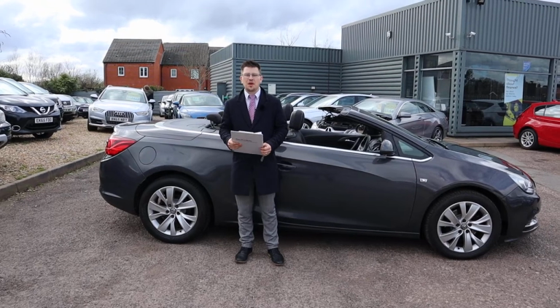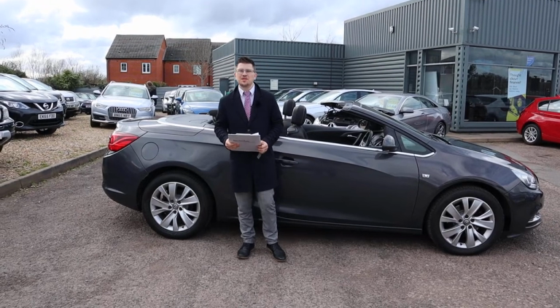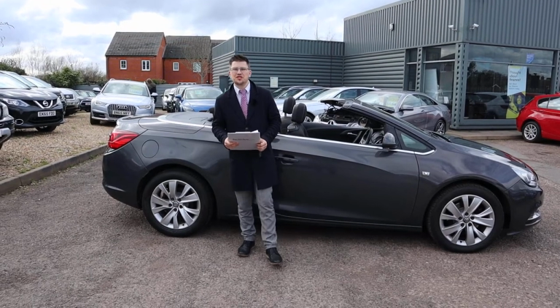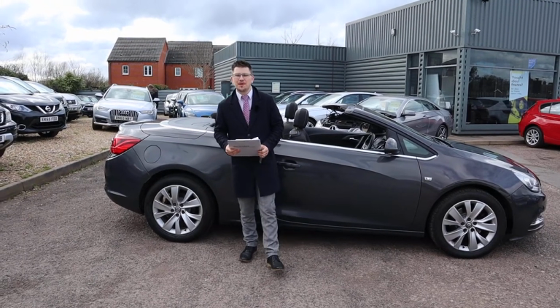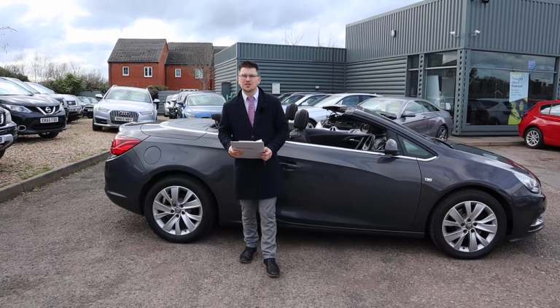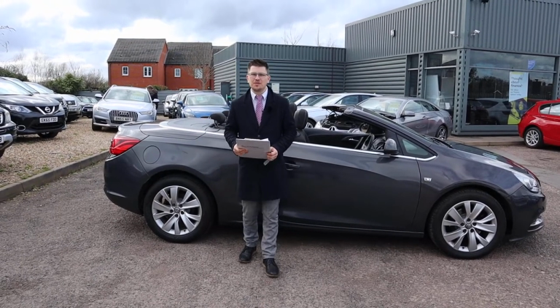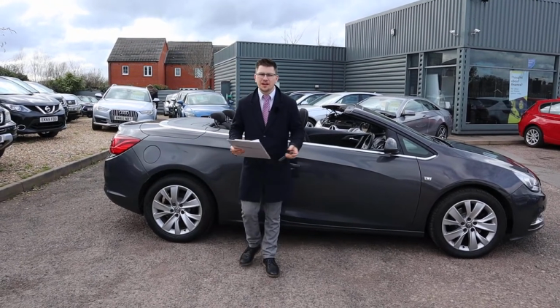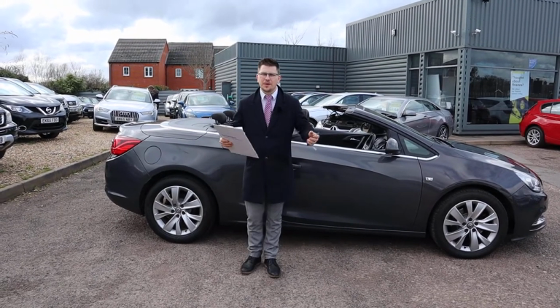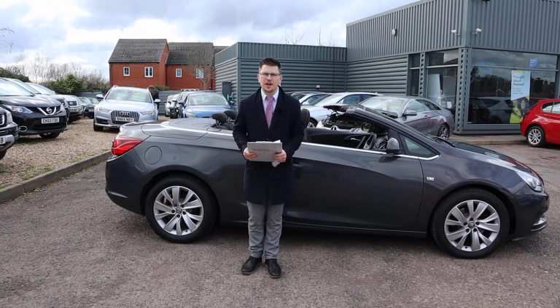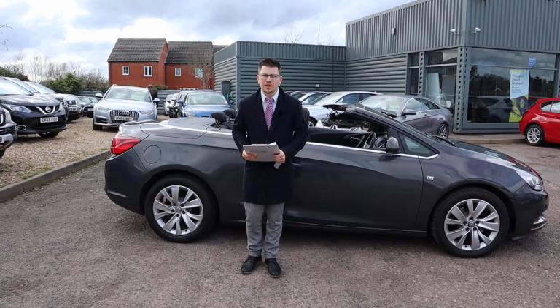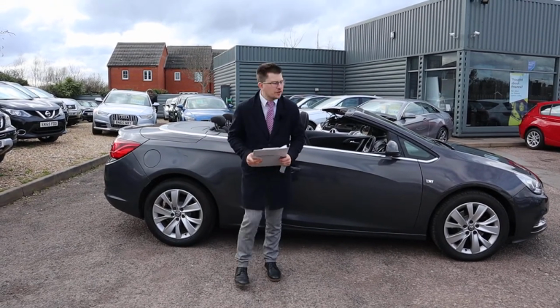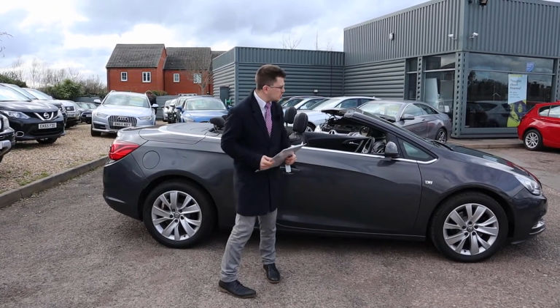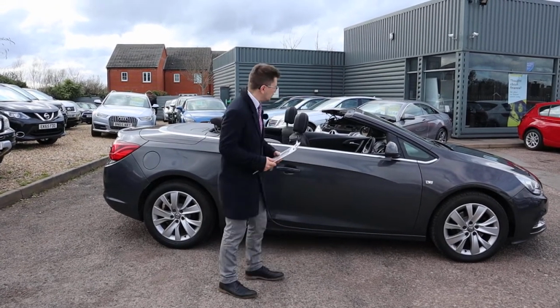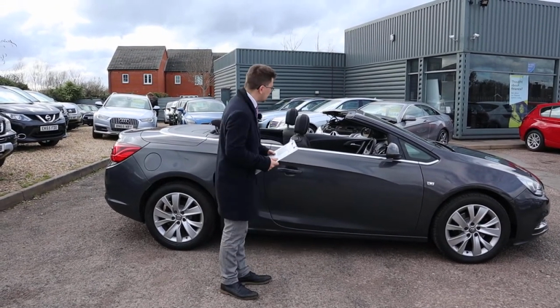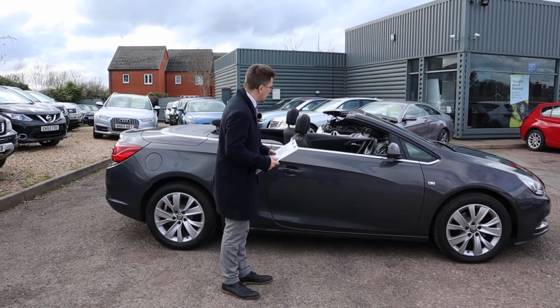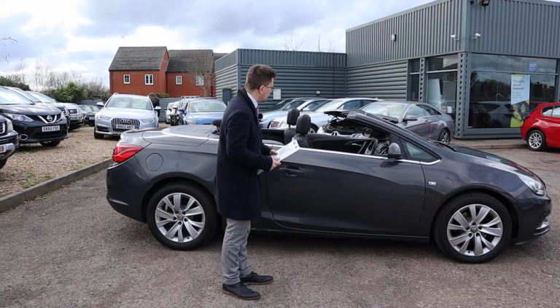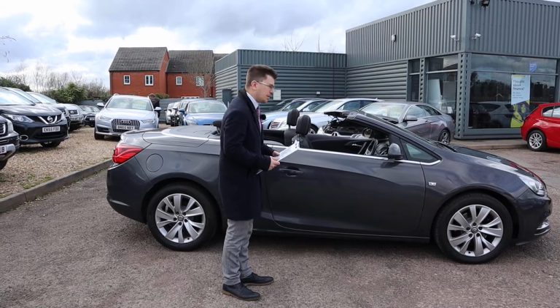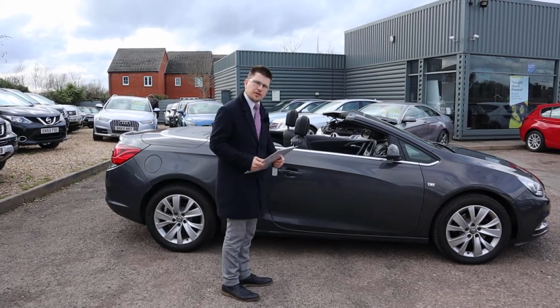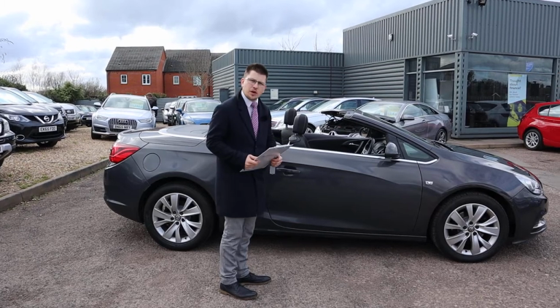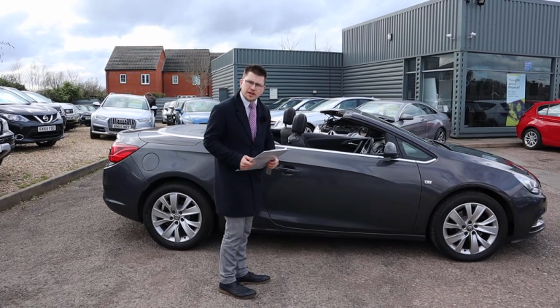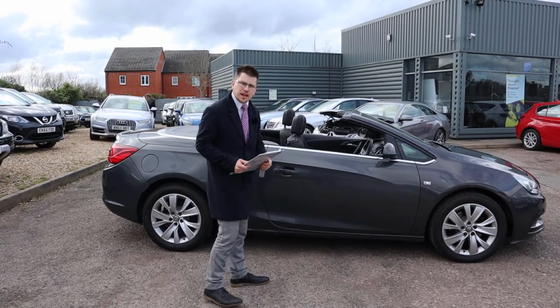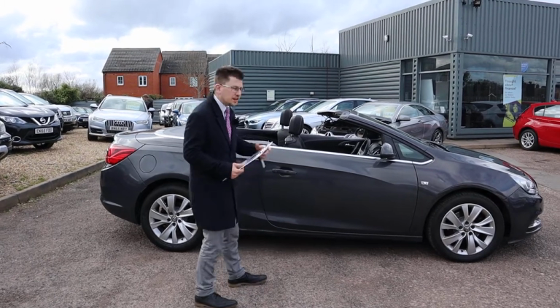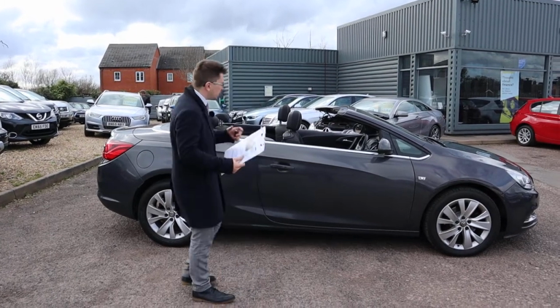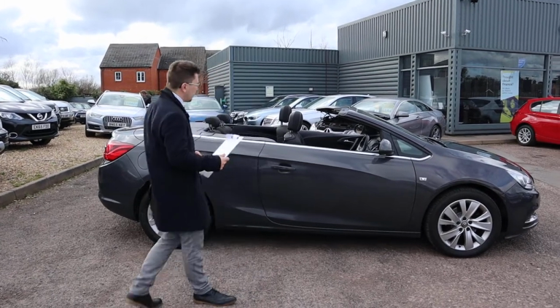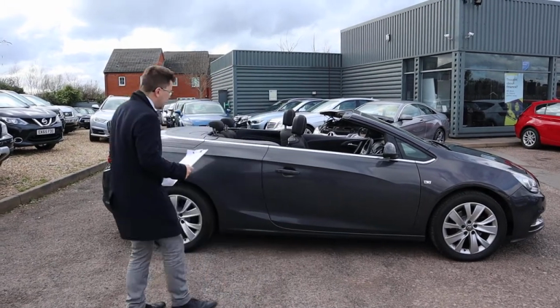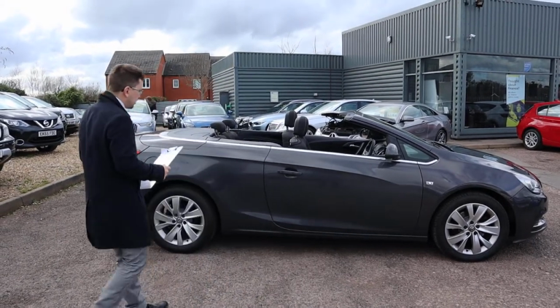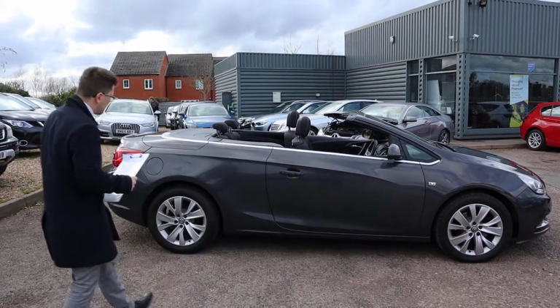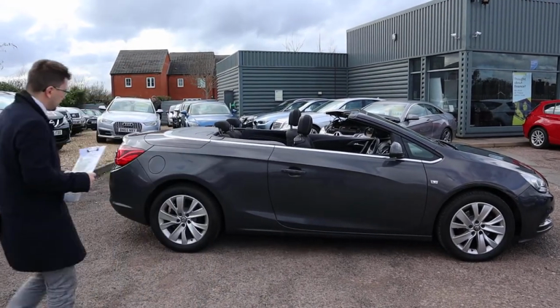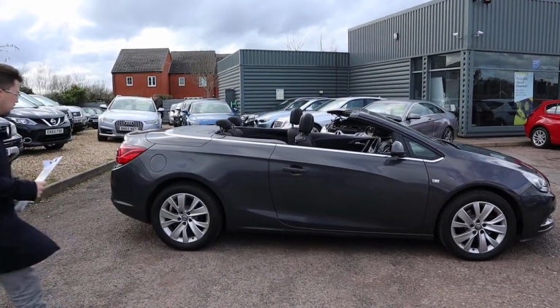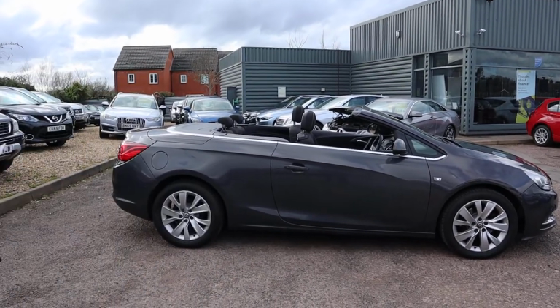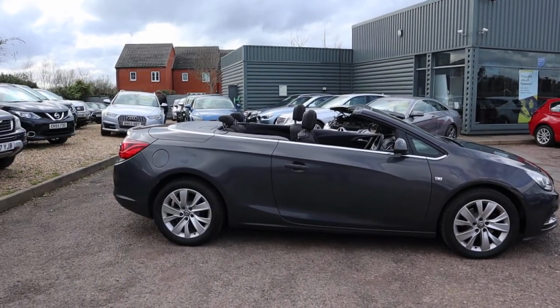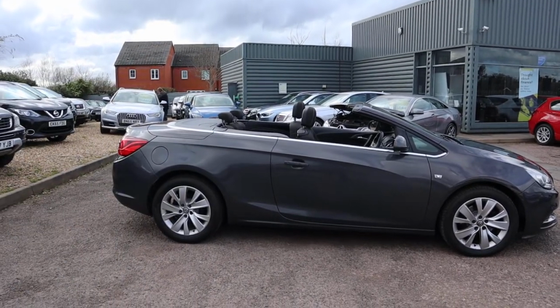Welcome to Country Car, my name's Tom. Here we have a beautiful Vauxhall Cascada. I'm going to give you a walk around it today, show you a few of the features and the general condition of it.